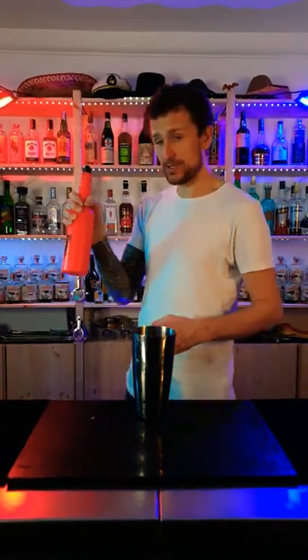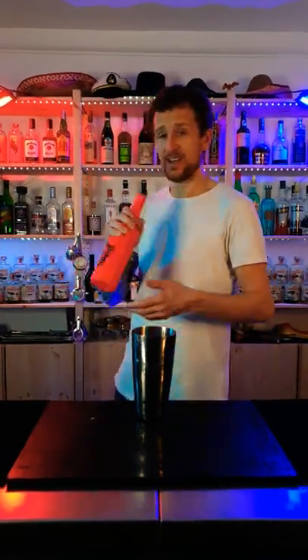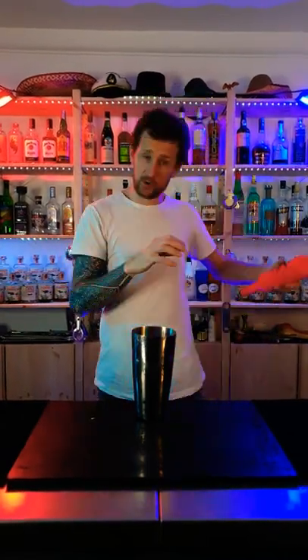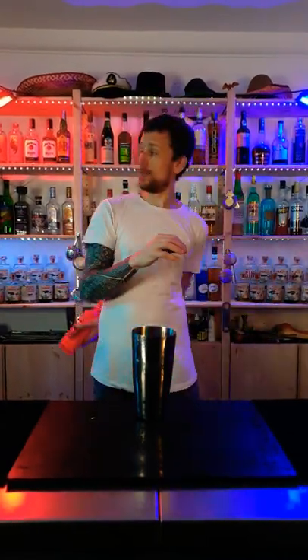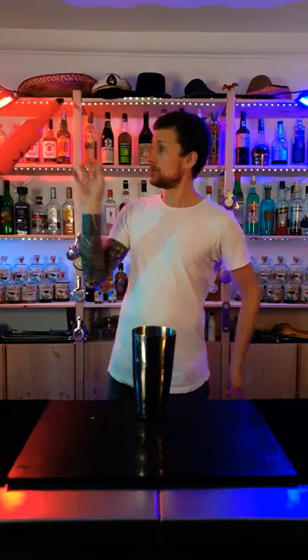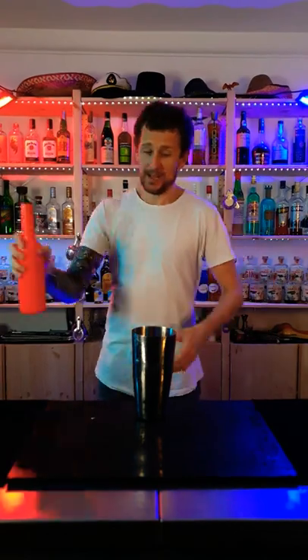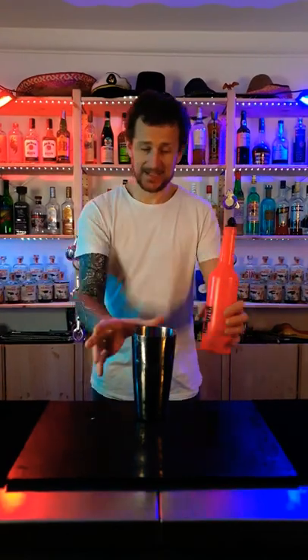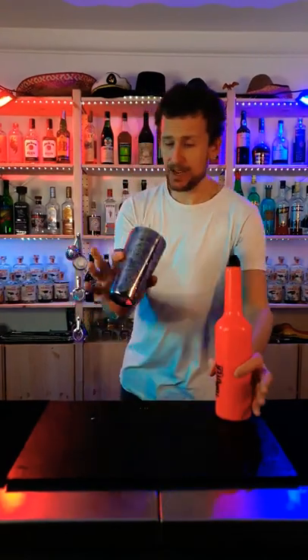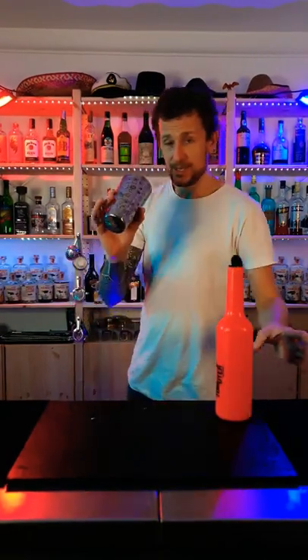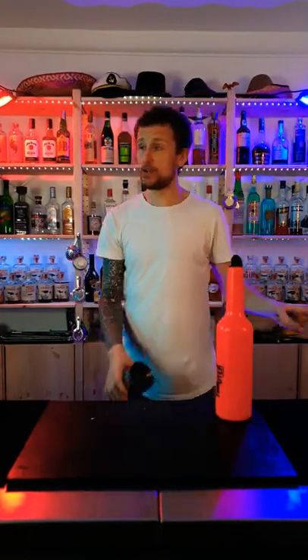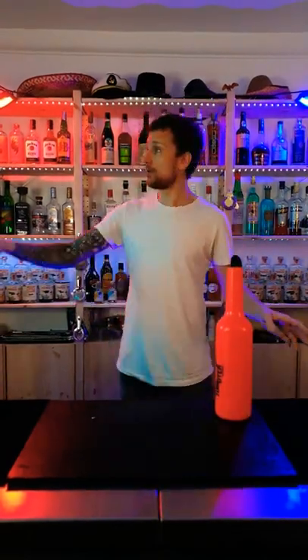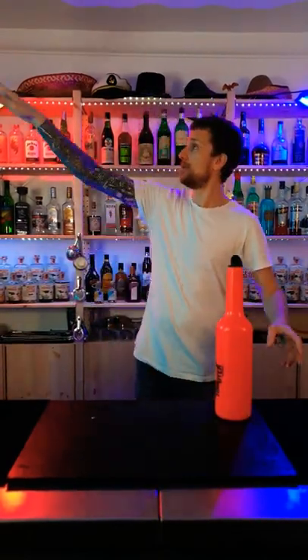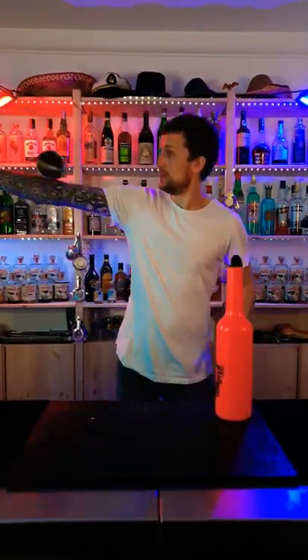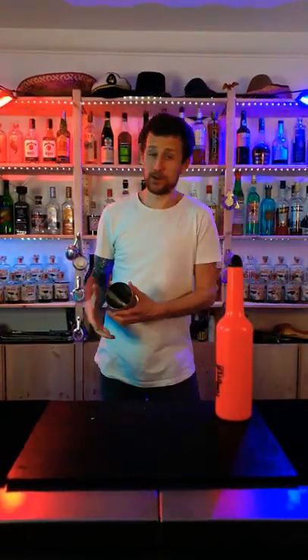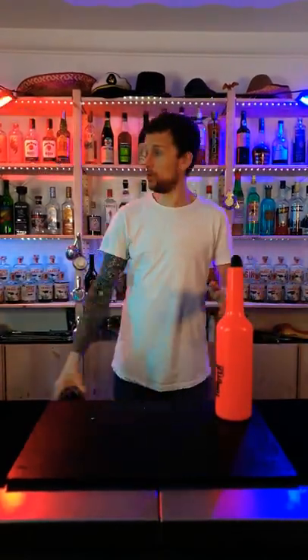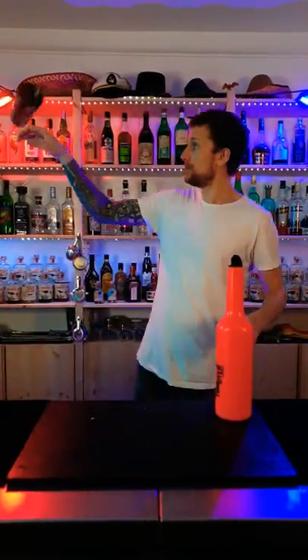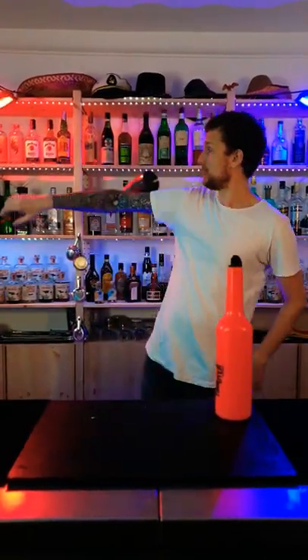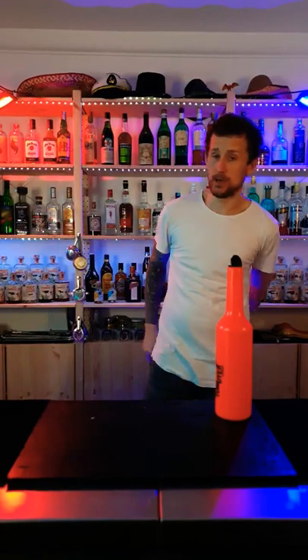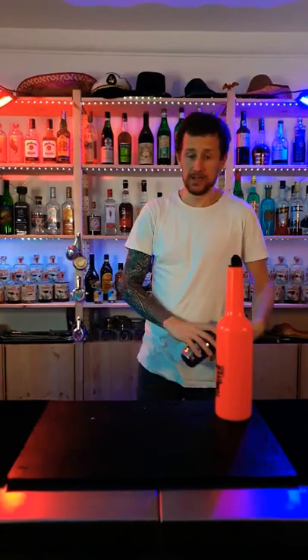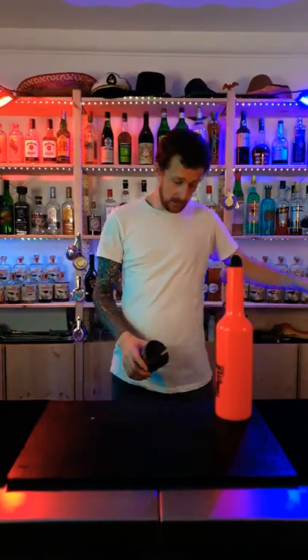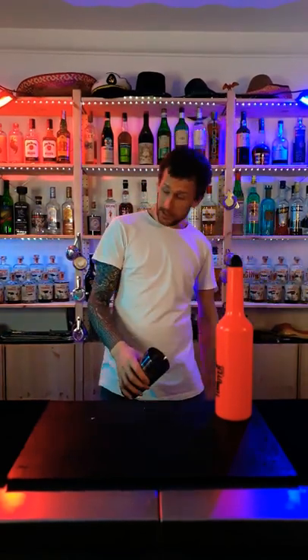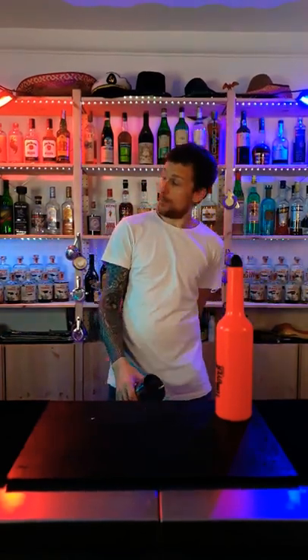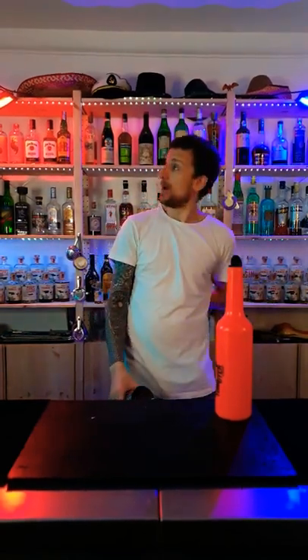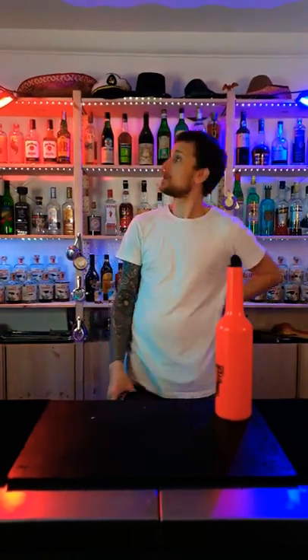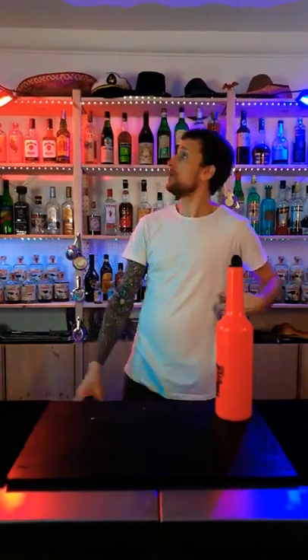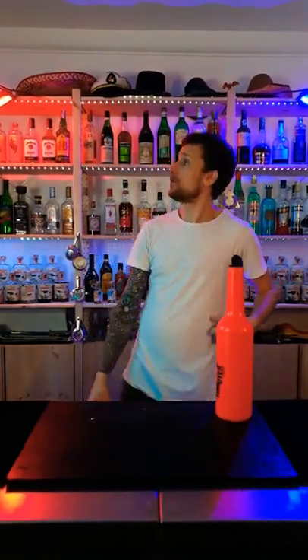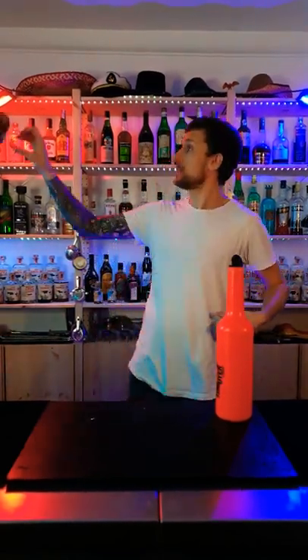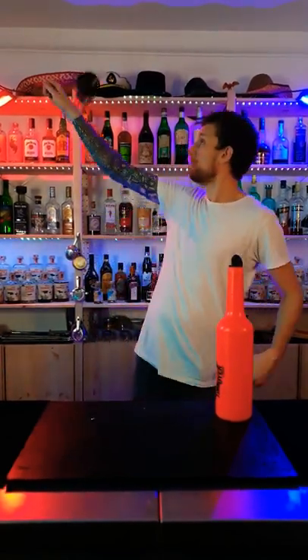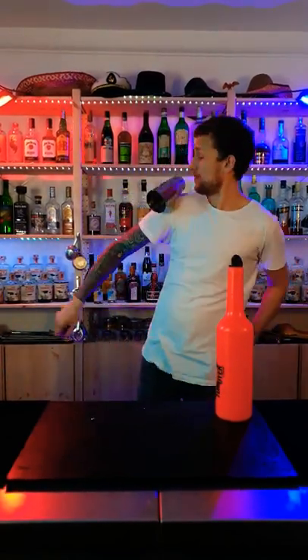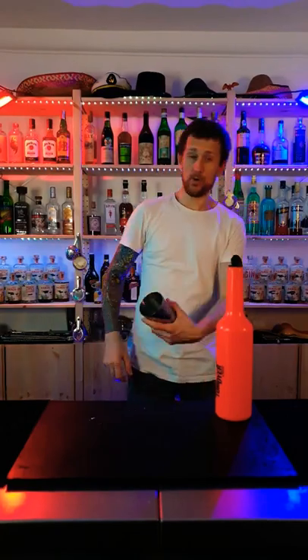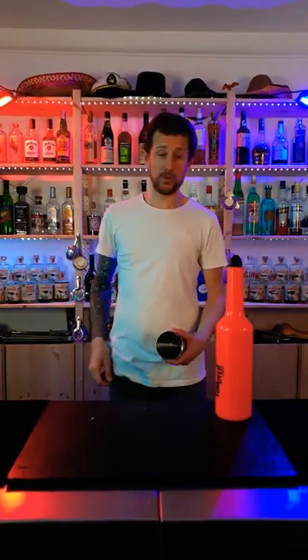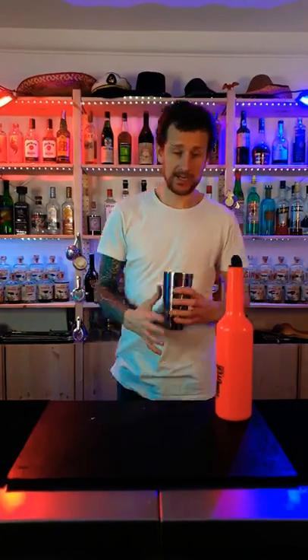One solid grab on that bottle. At the same time, the shaker you're going to throw up as if you're going to do a roll with the shake, like so. So the bottle is going to come up — you throw the shaker up, grab the bottle, roll the shaker.